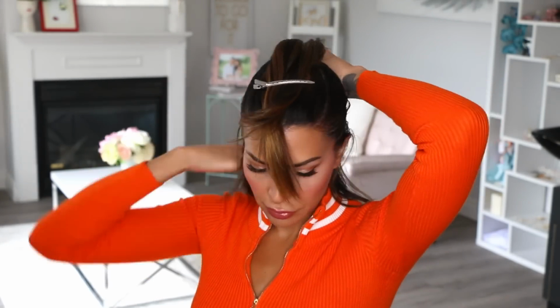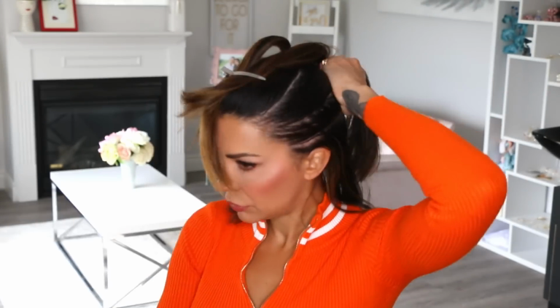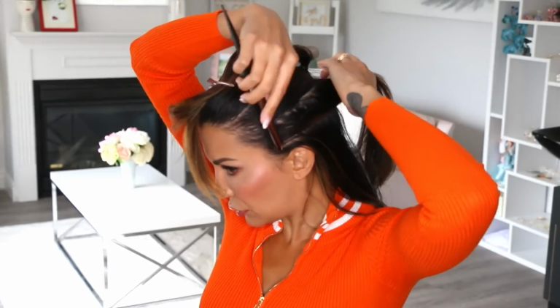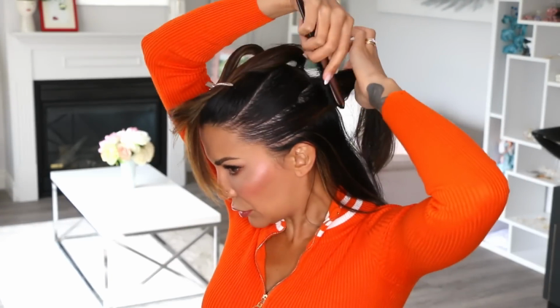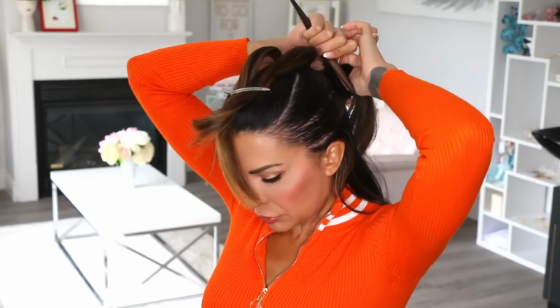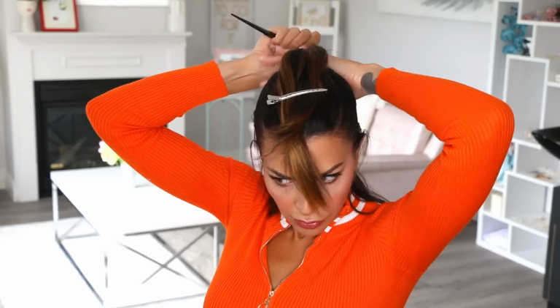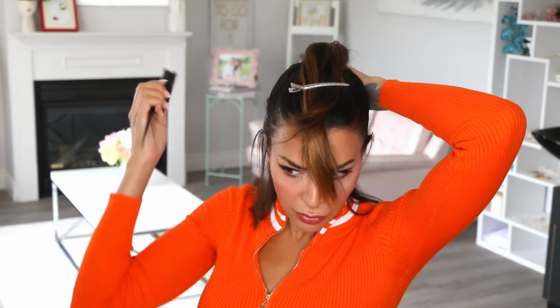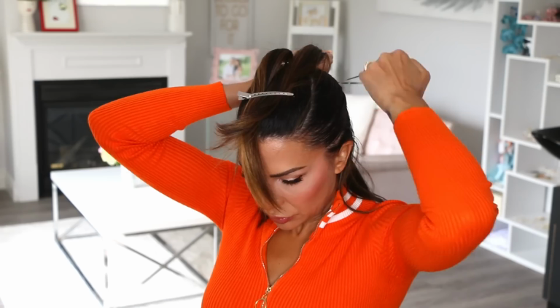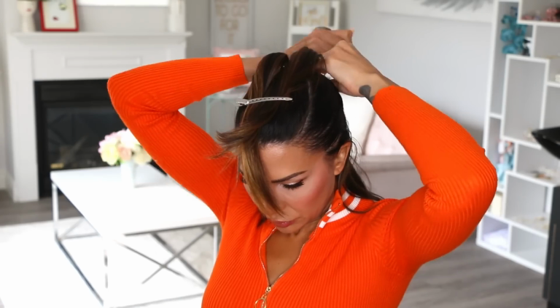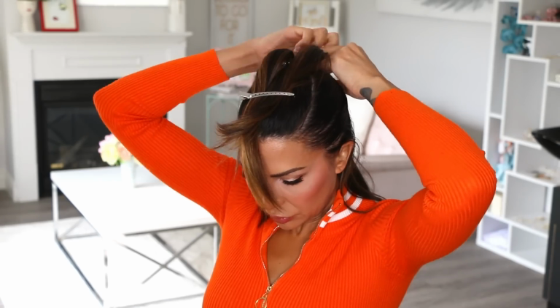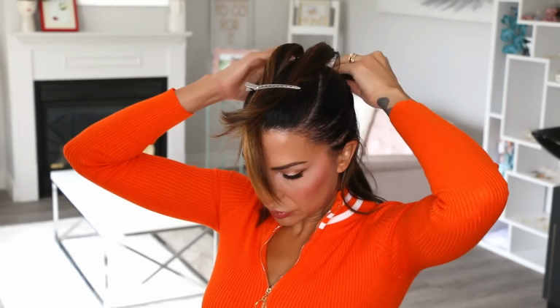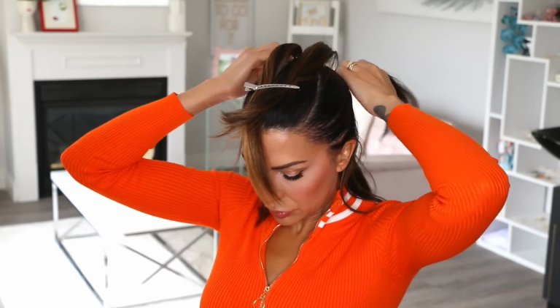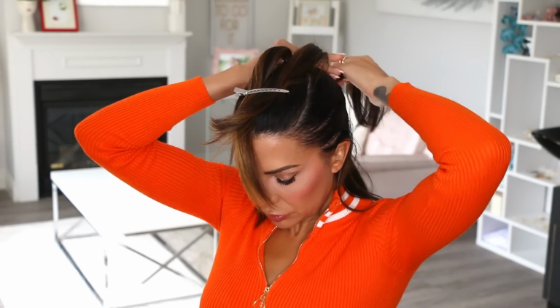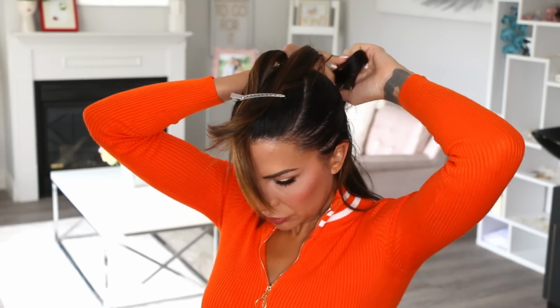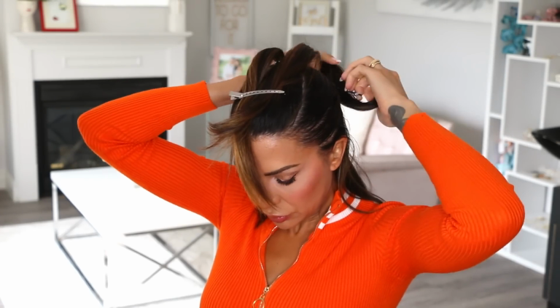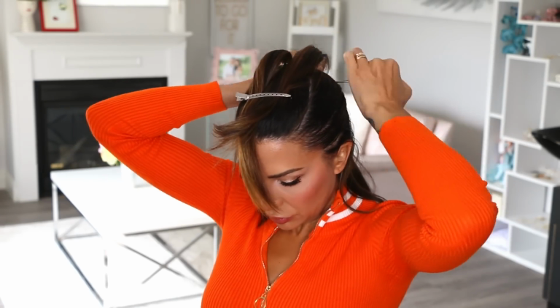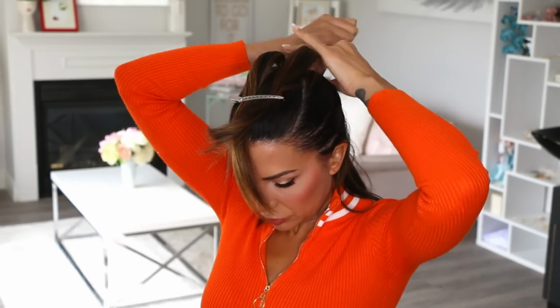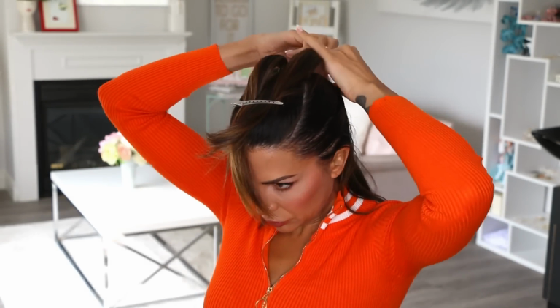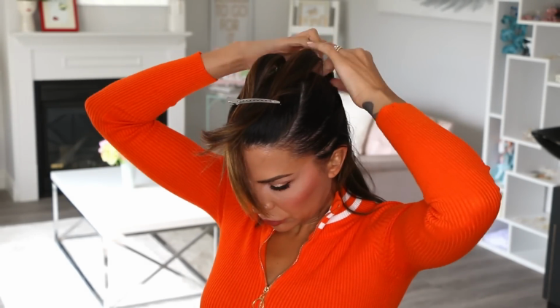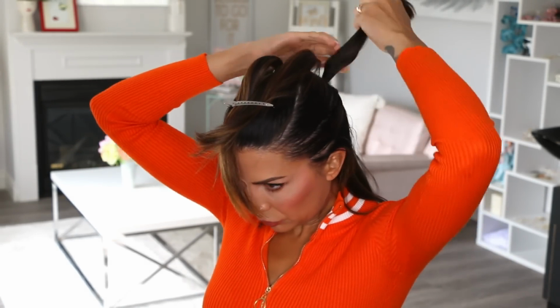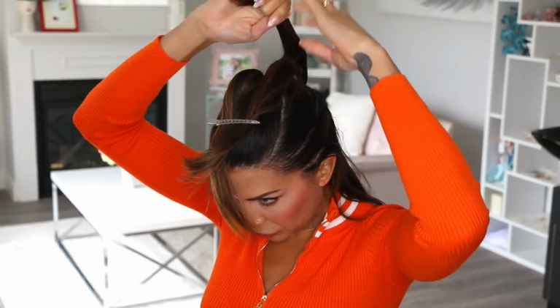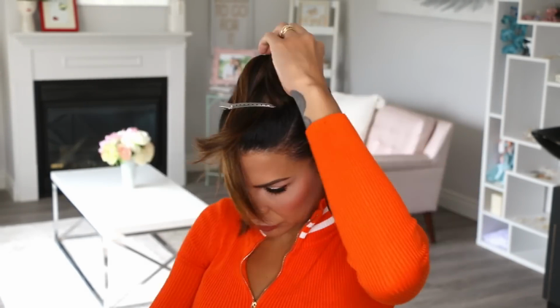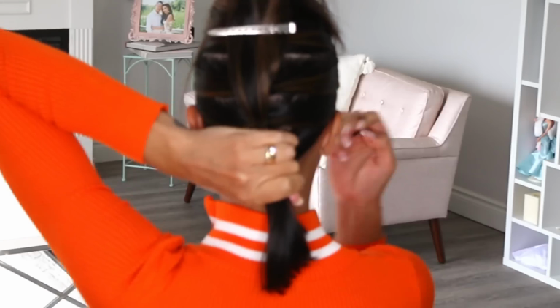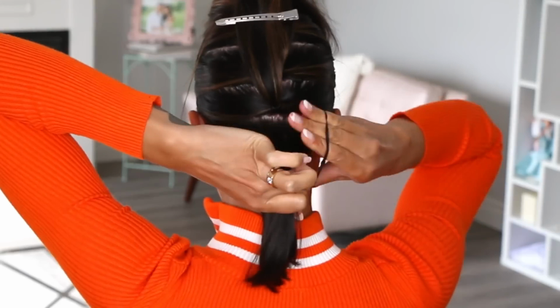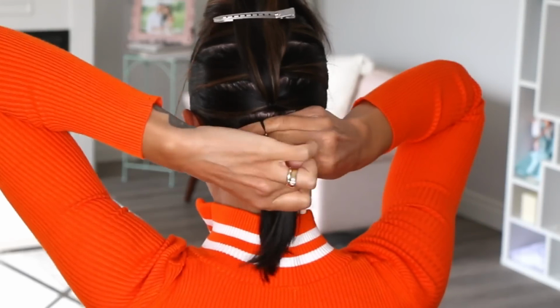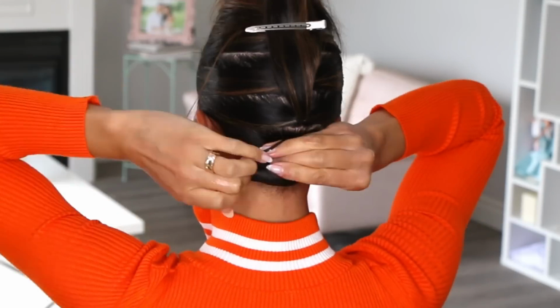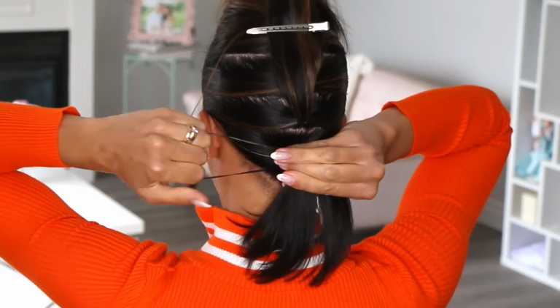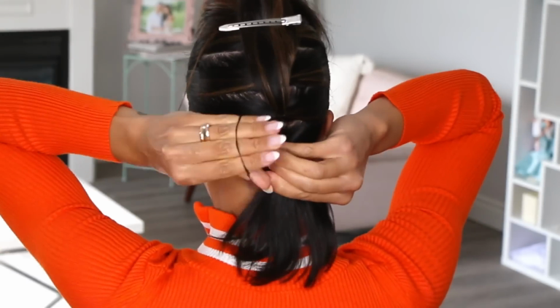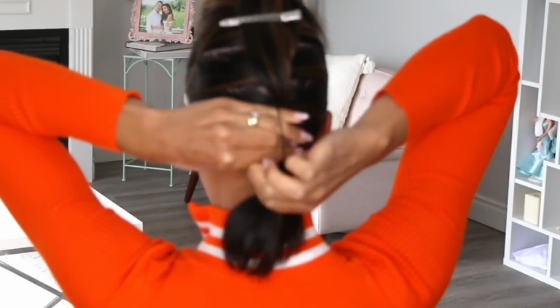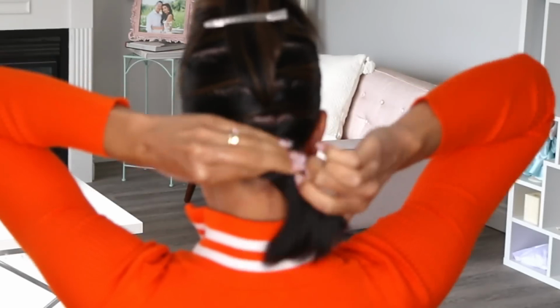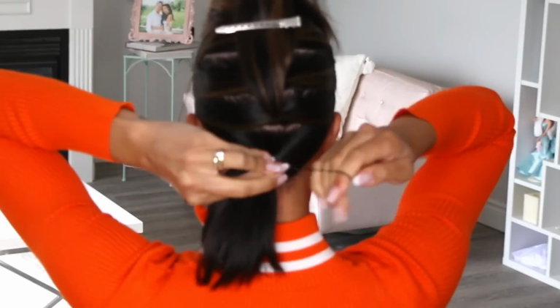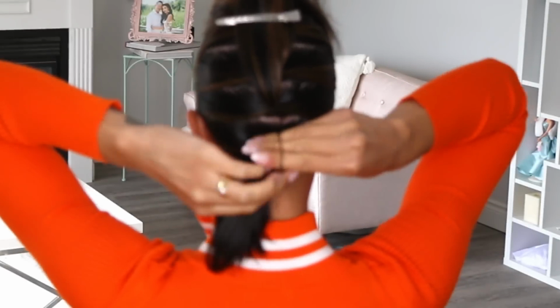Obviously, the more ponytails that you do, the more bubbles that you get, but also the more time it will take you to do this look. Today, I opted for five ponytails.